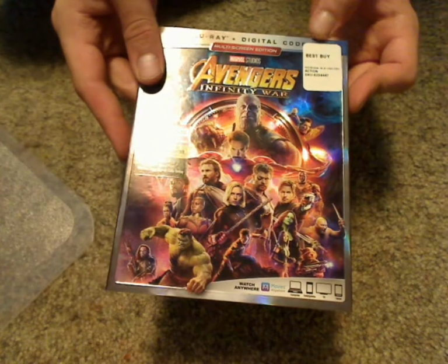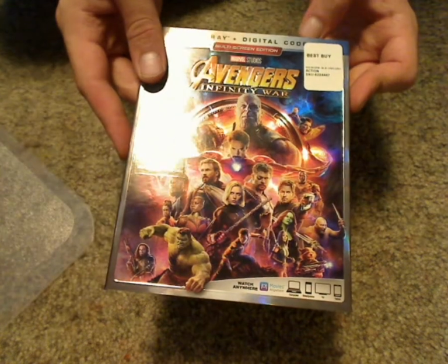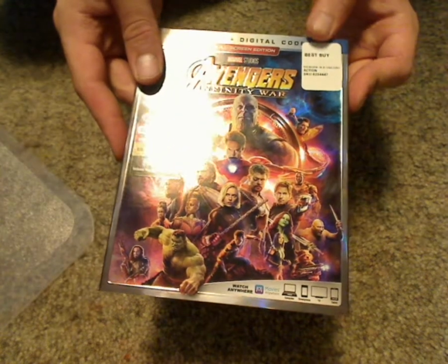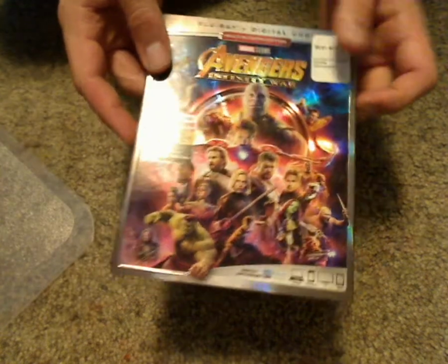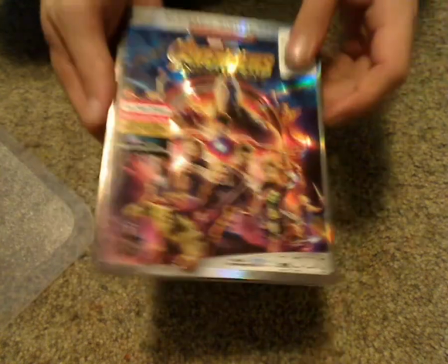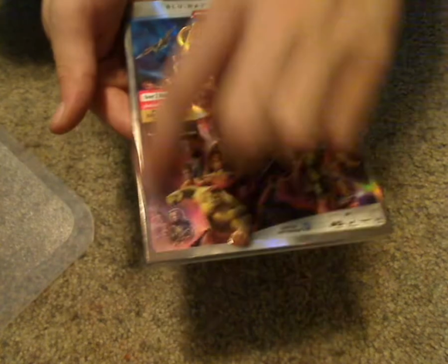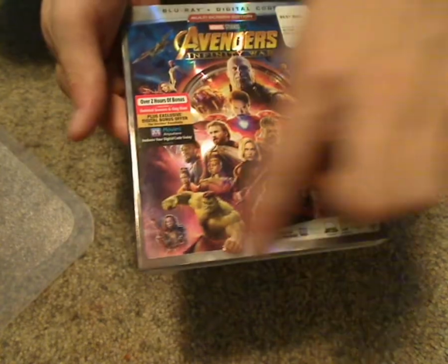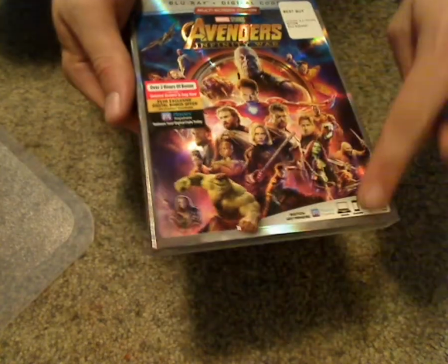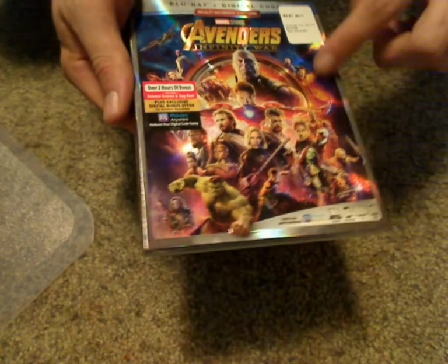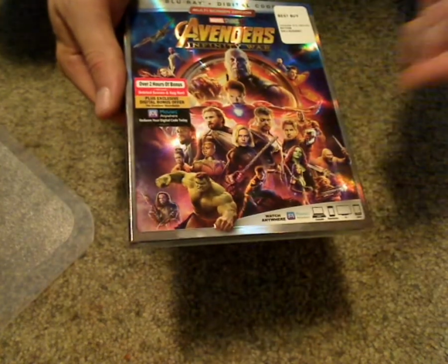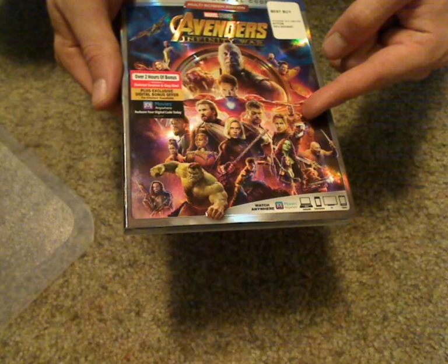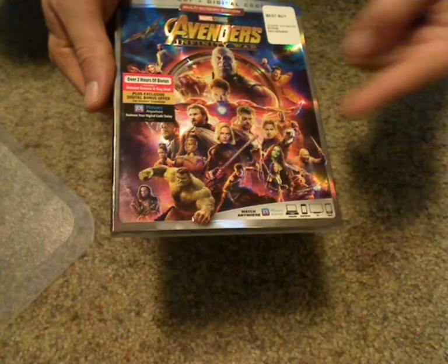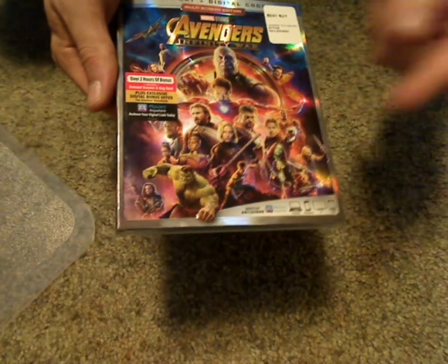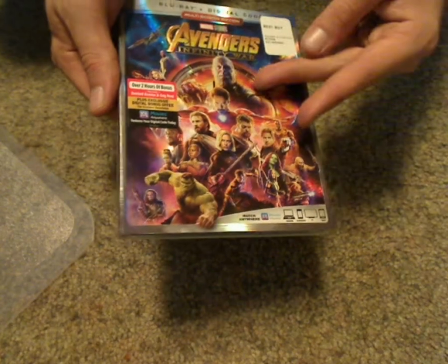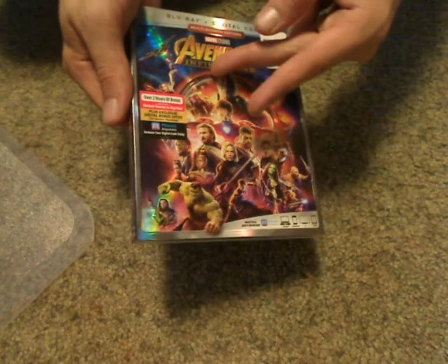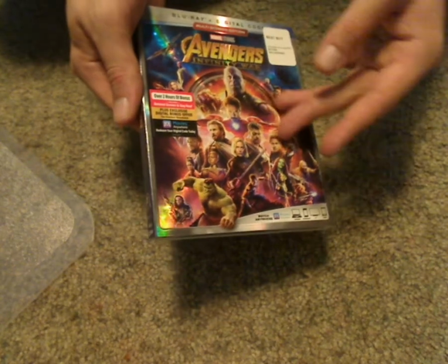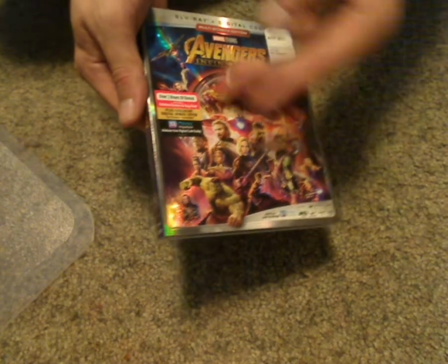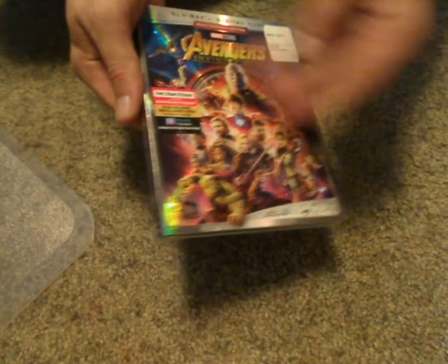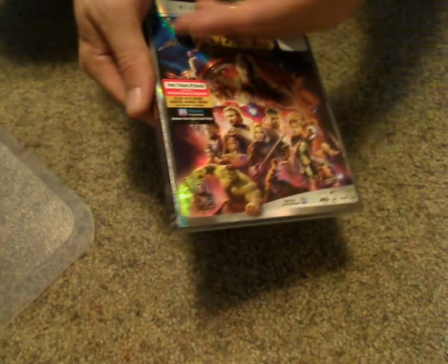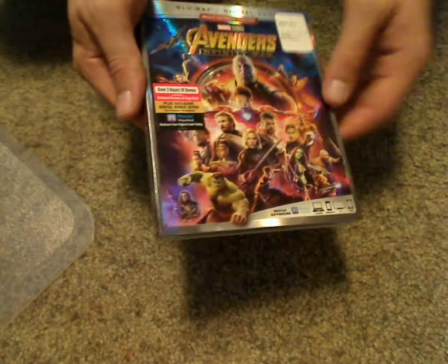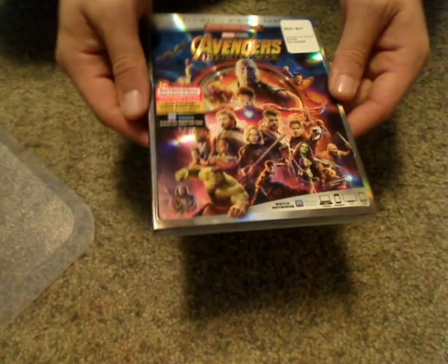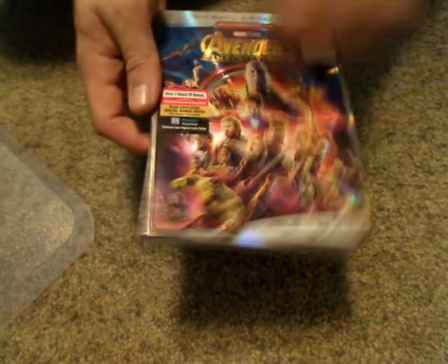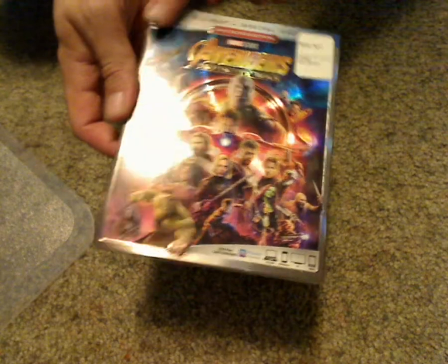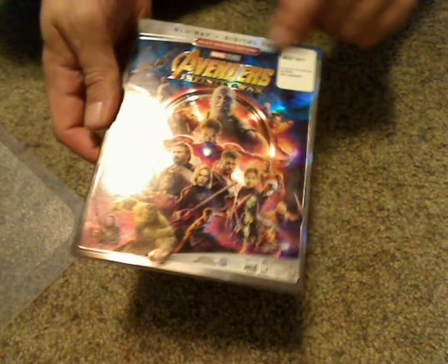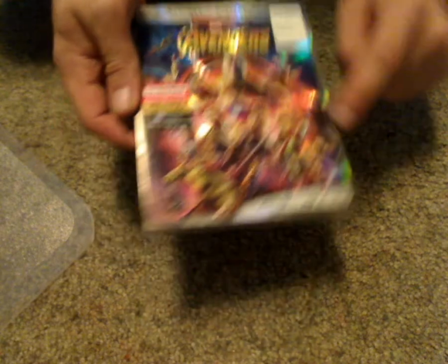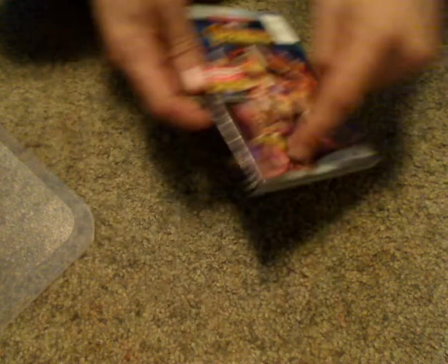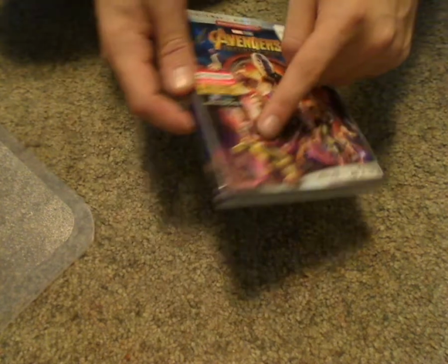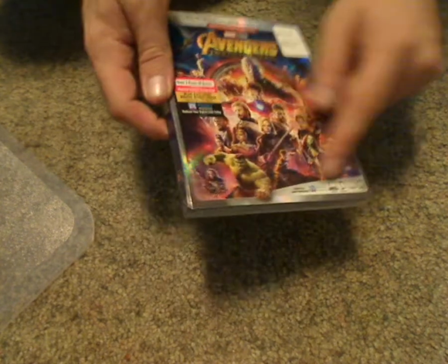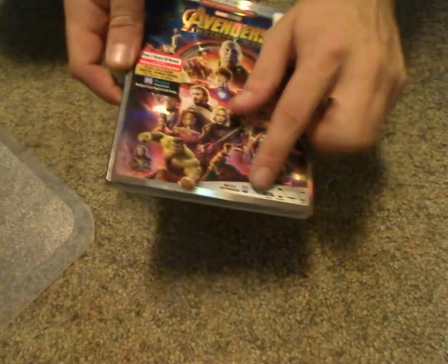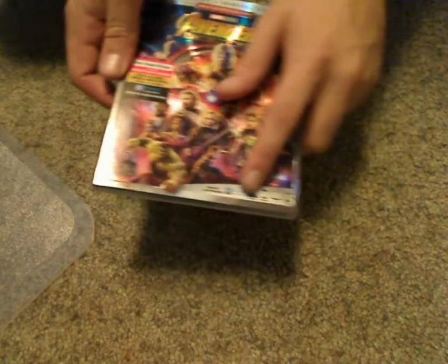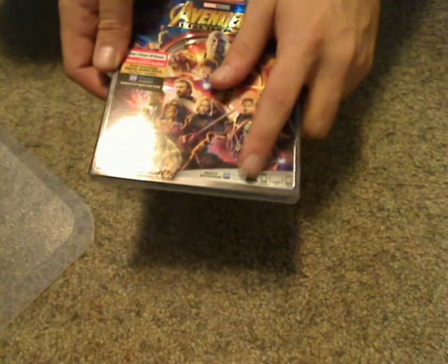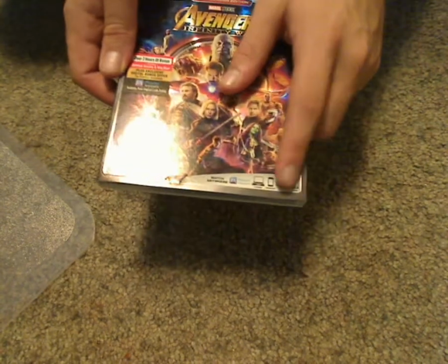It has this similar border just like they did with Thor Ragnarok and Black Panther and Star Wars The Last Jedi and a few others, with this silver border and everything. And also the Movies Anywhere thing below.